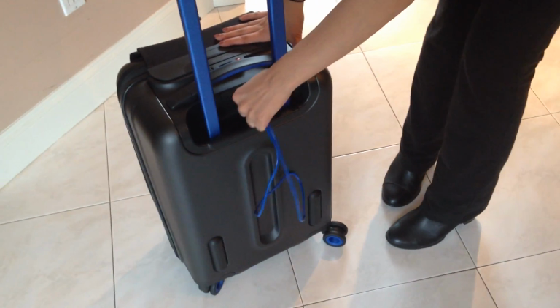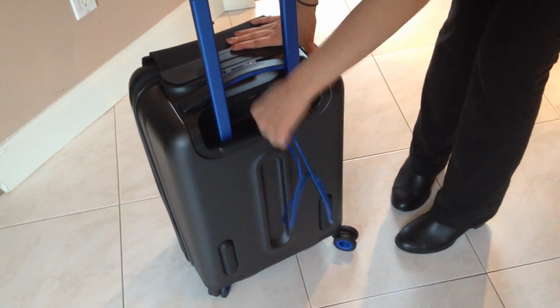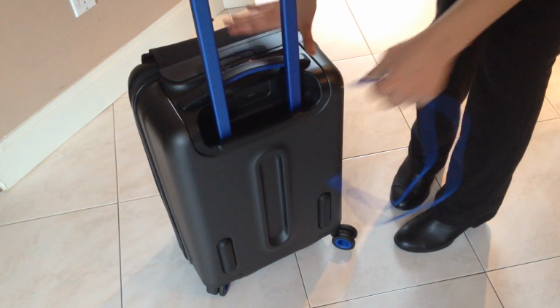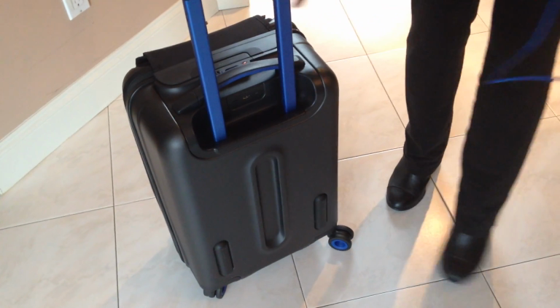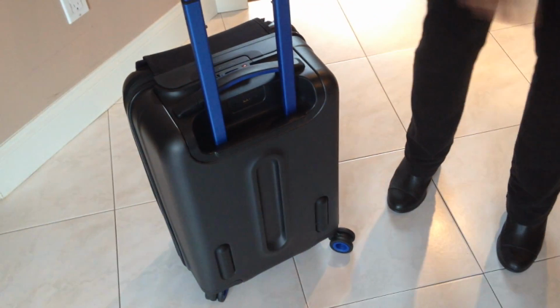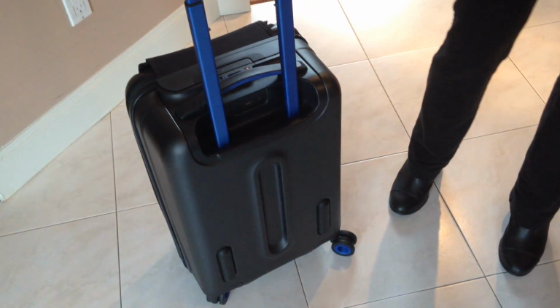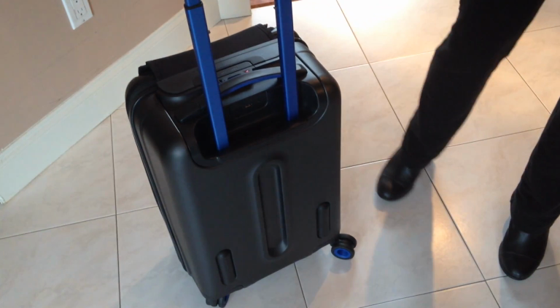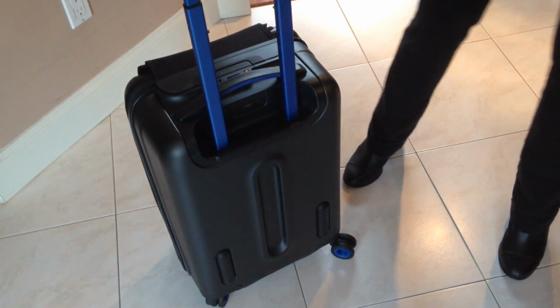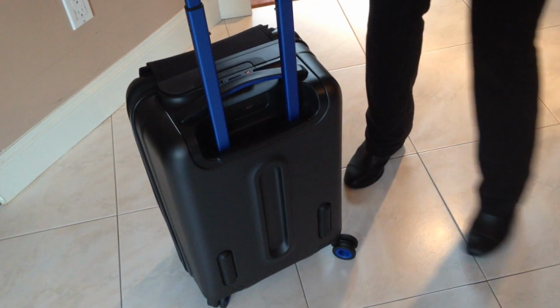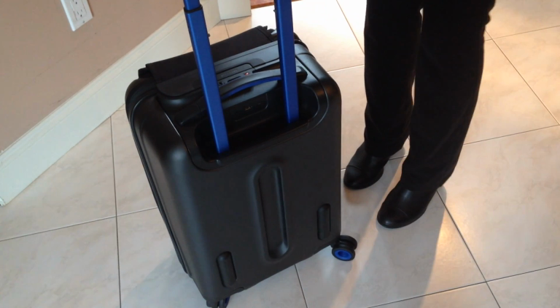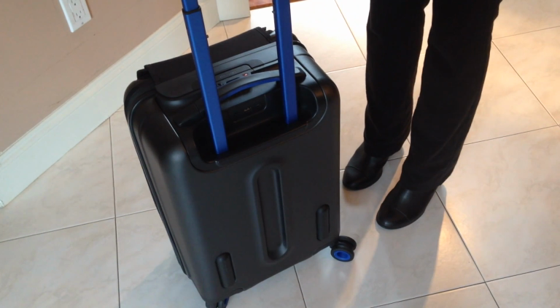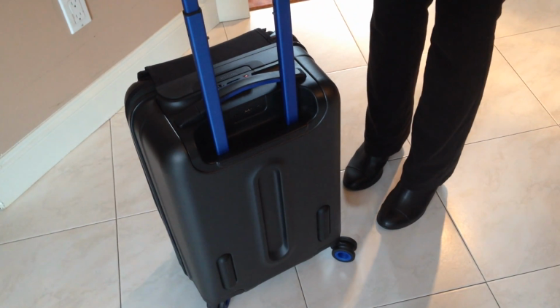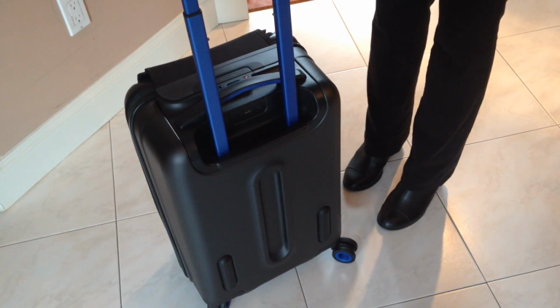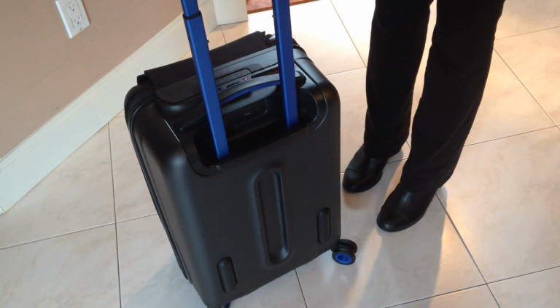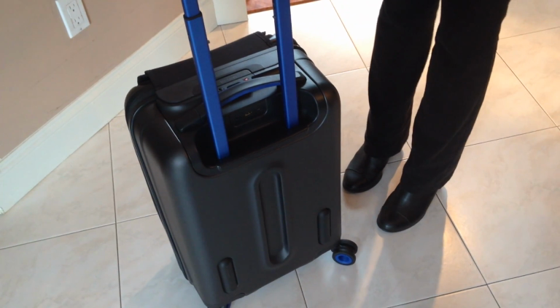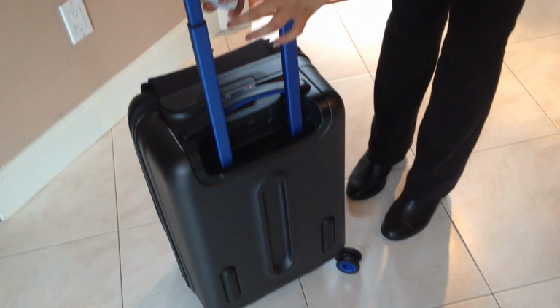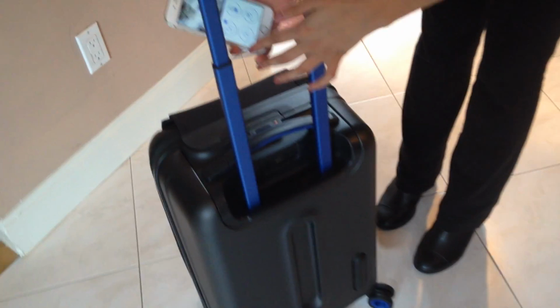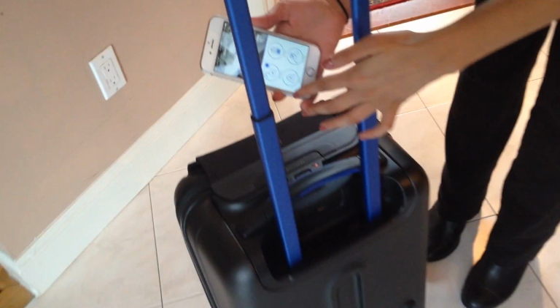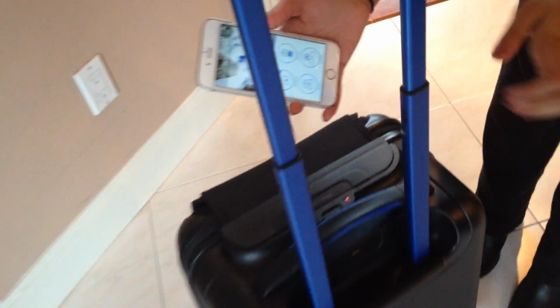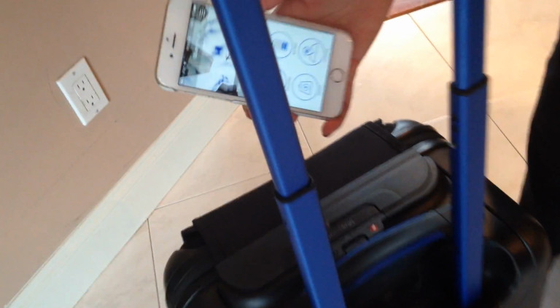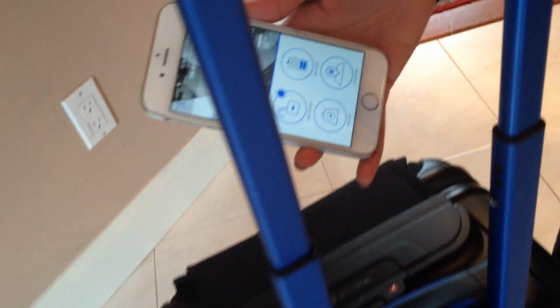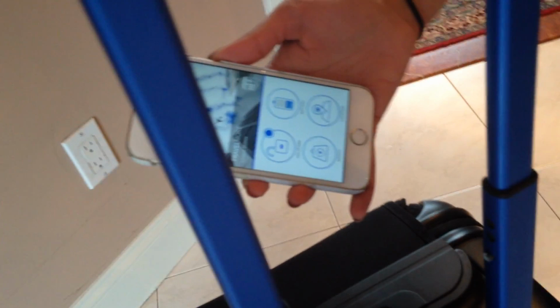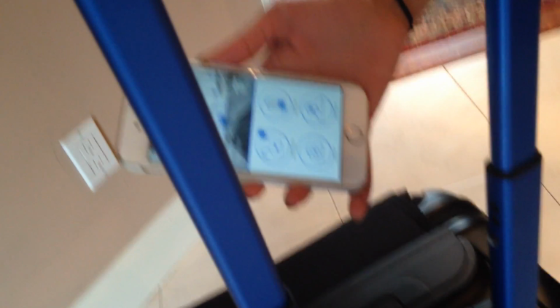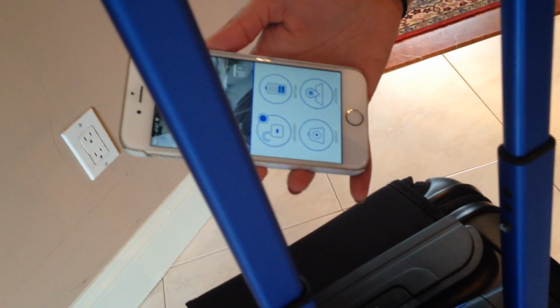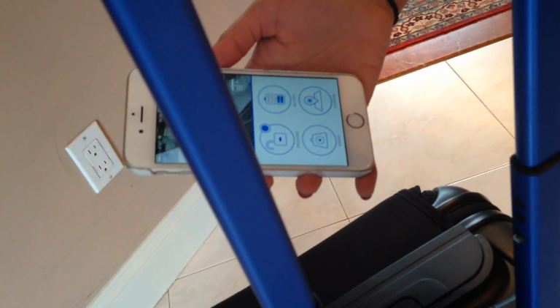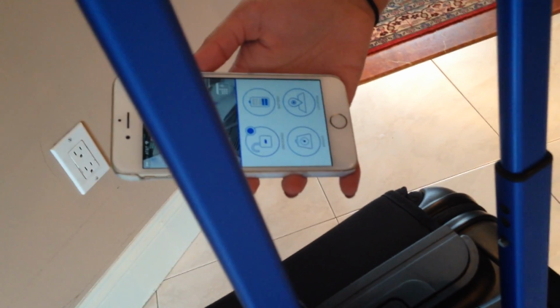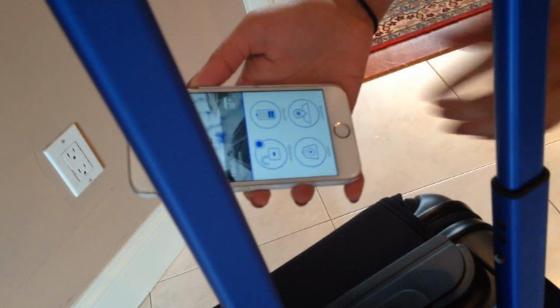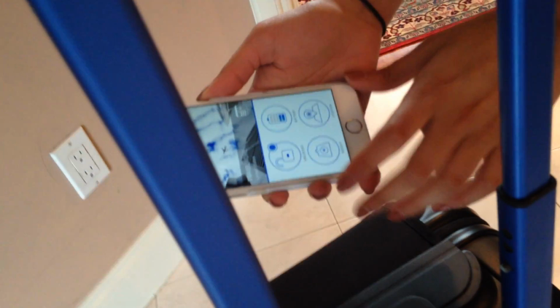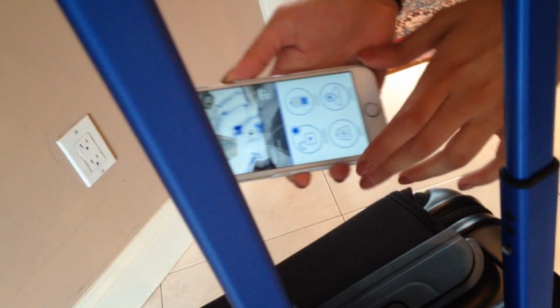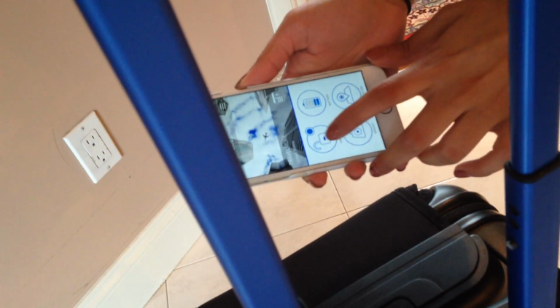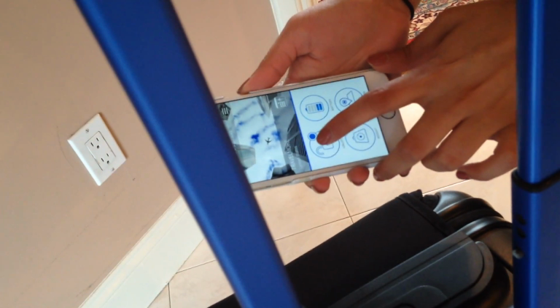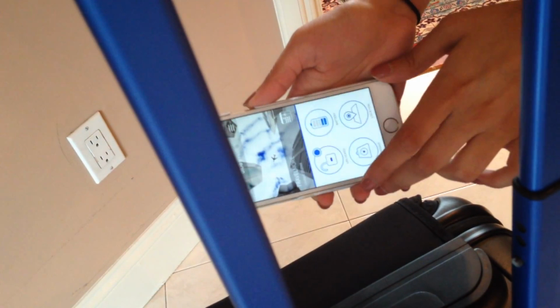Once the suitcase is charged, you connect it to the app — you can see right here — and you can use the app. There are a lot of features, which I'll show you in a little while. One of them is the lock.